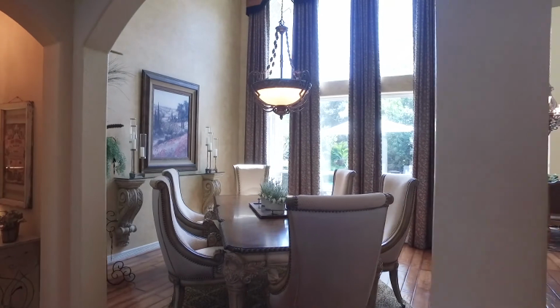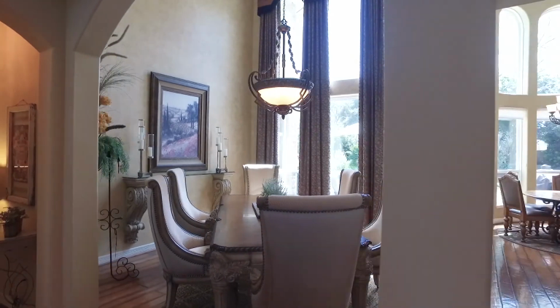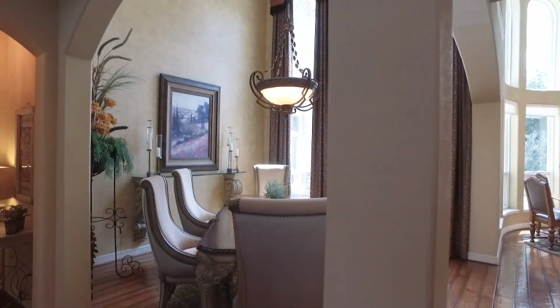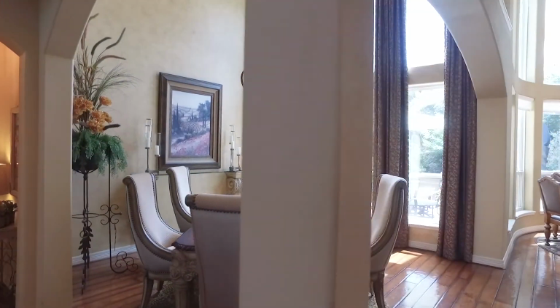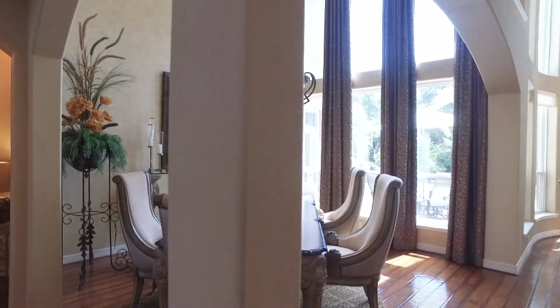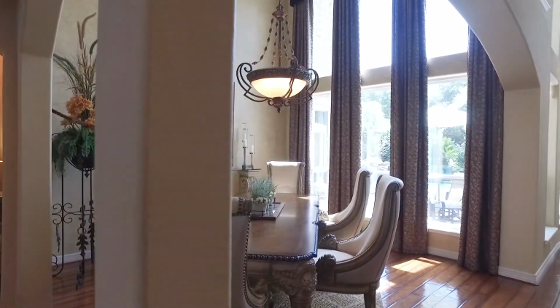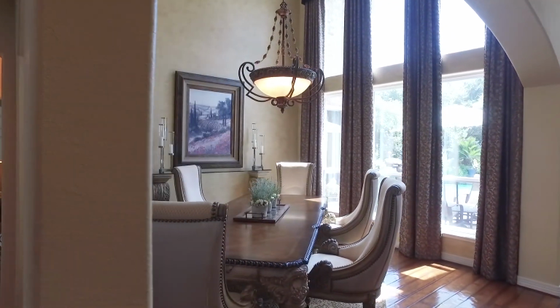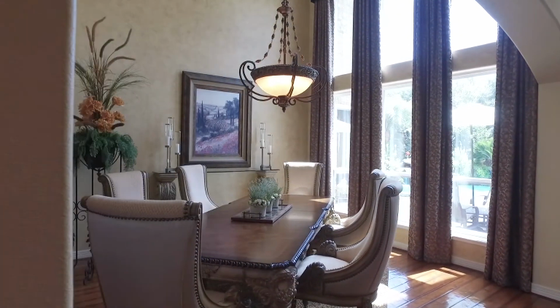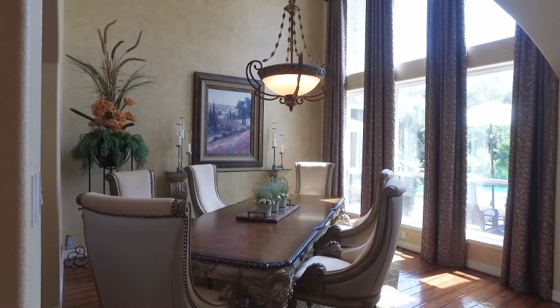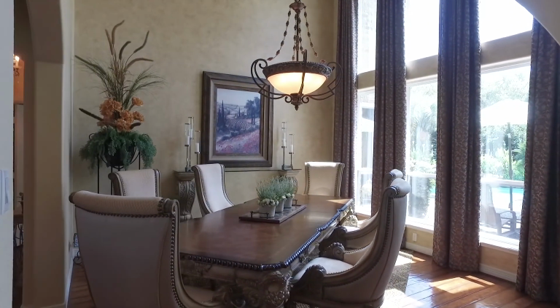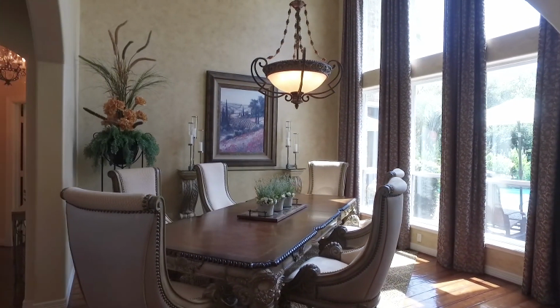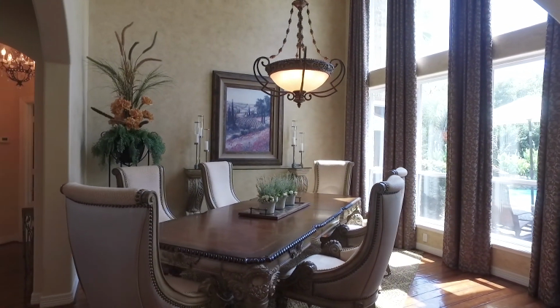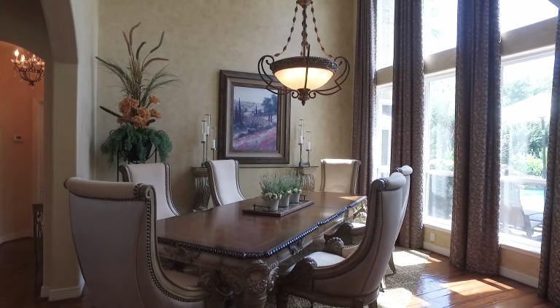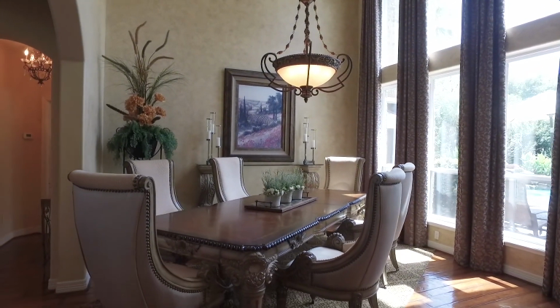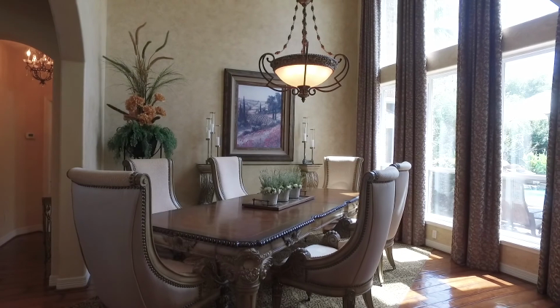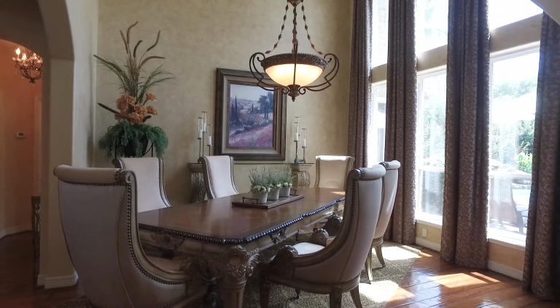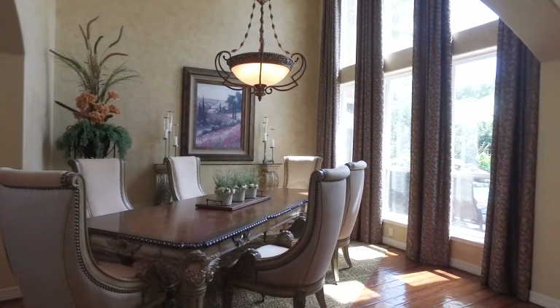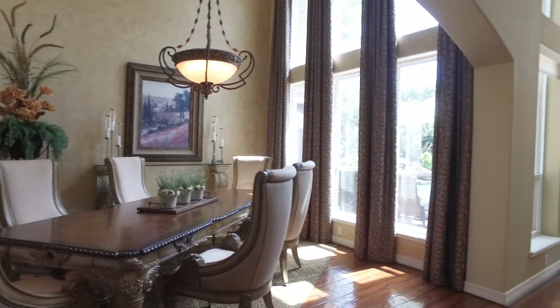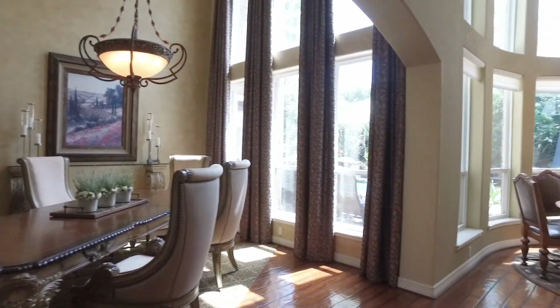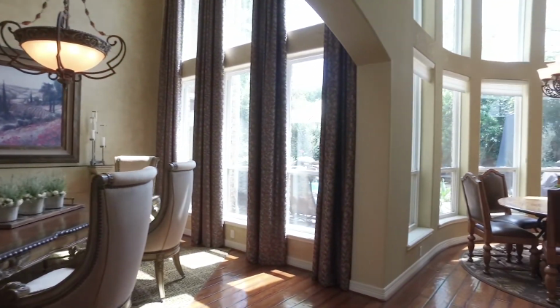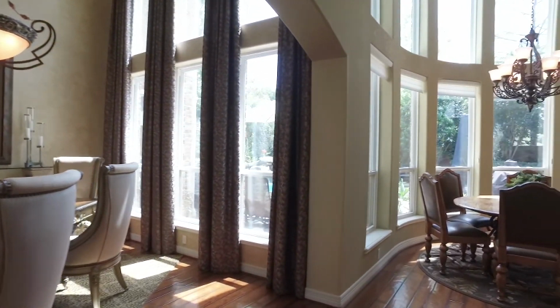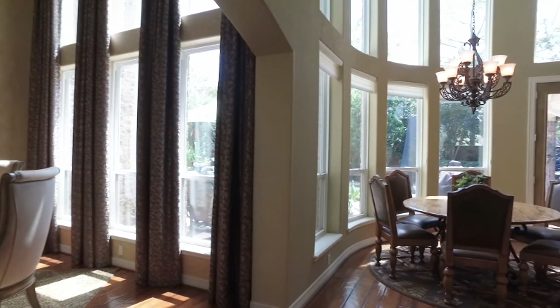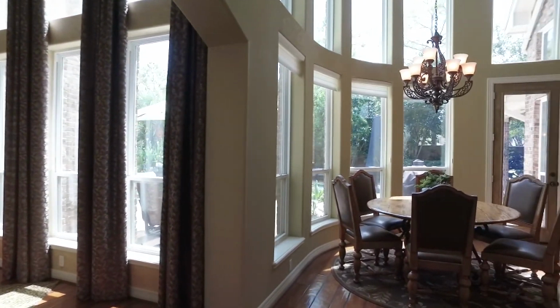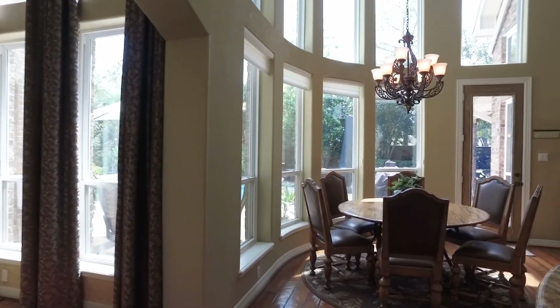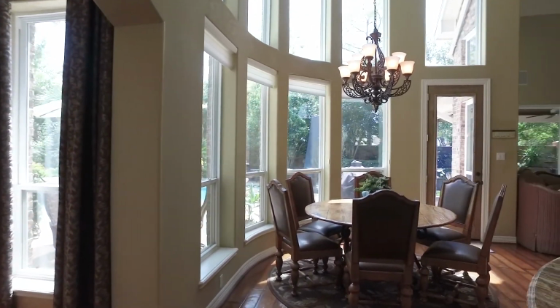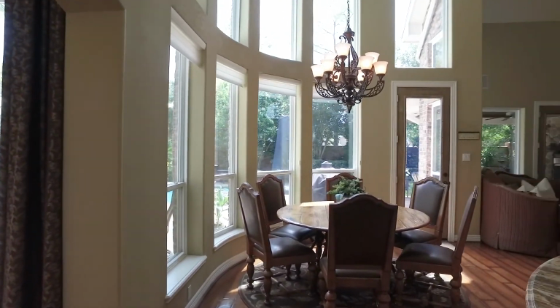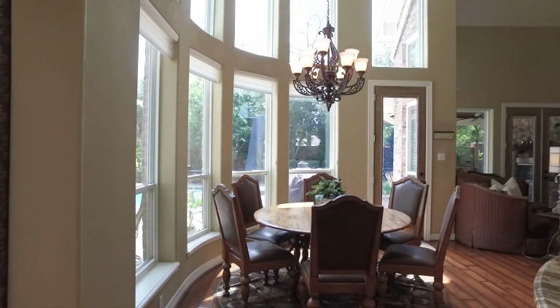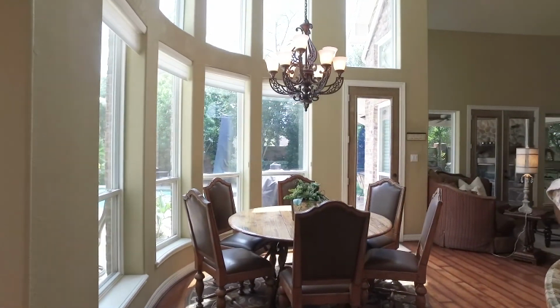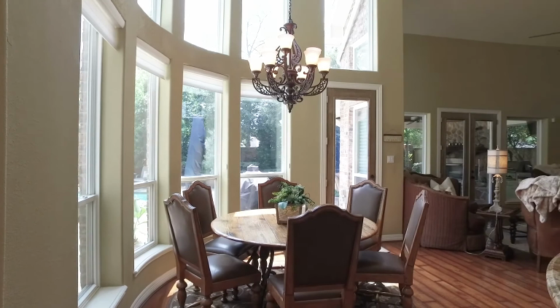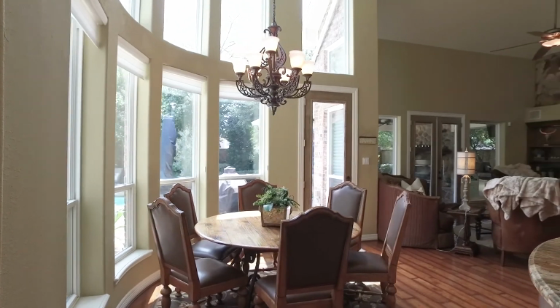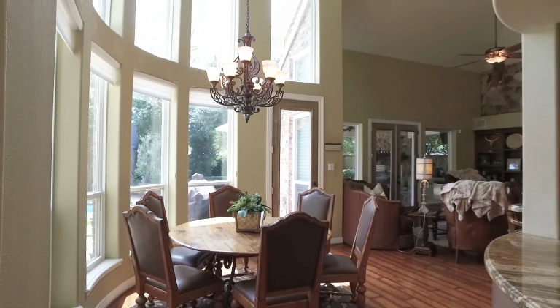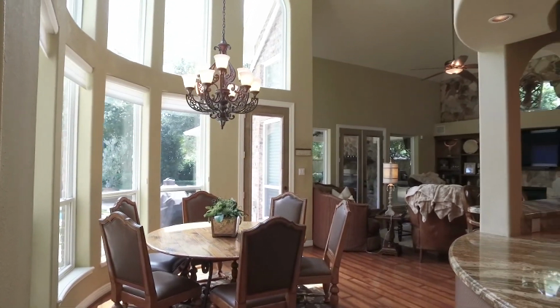There are designer touches throughout, including faux paint, unique ceilings, big windows, gorgeous chandeliers, and so much space to entertain.